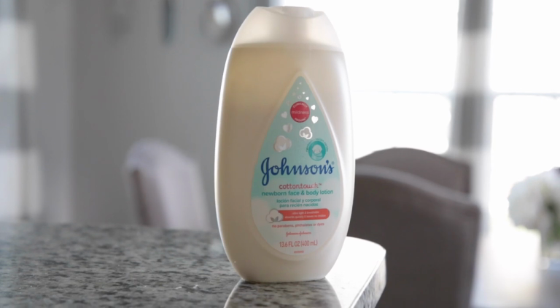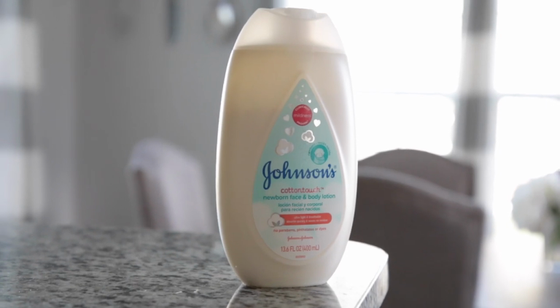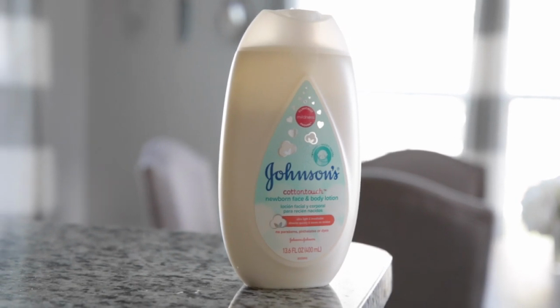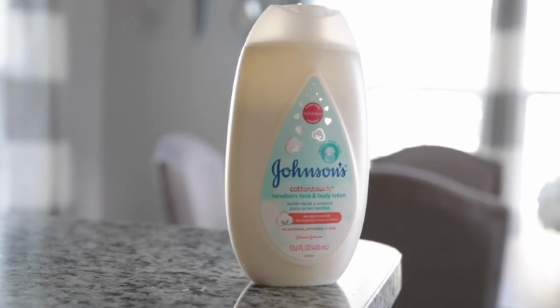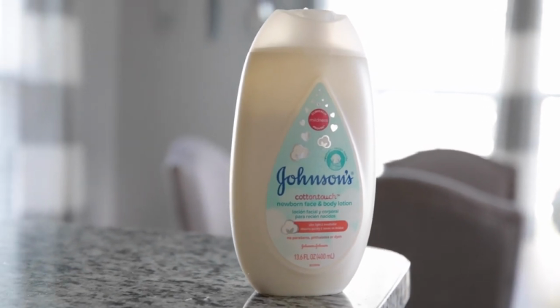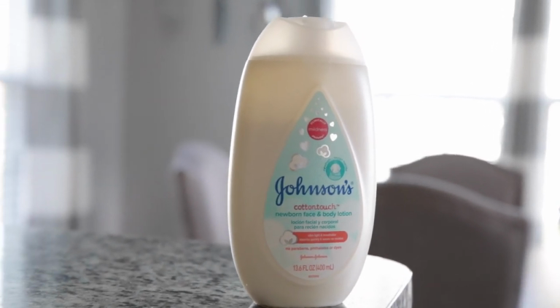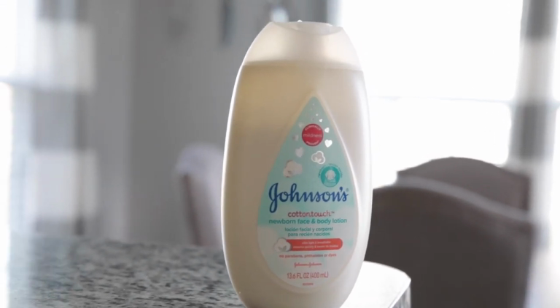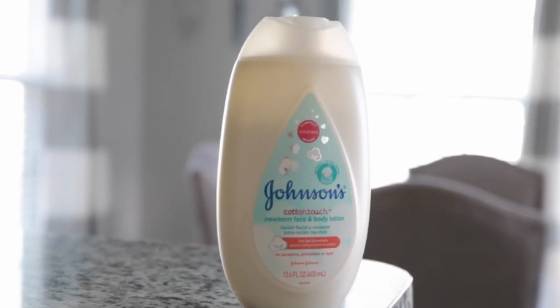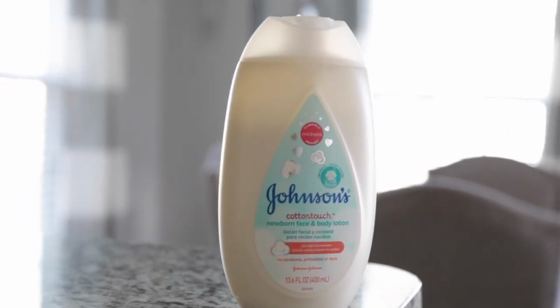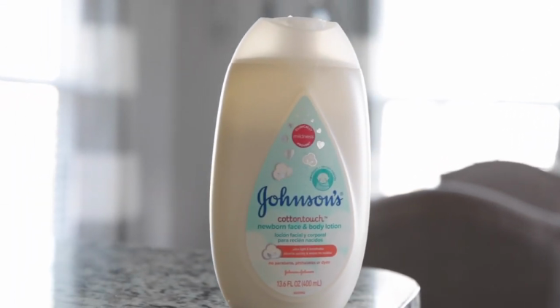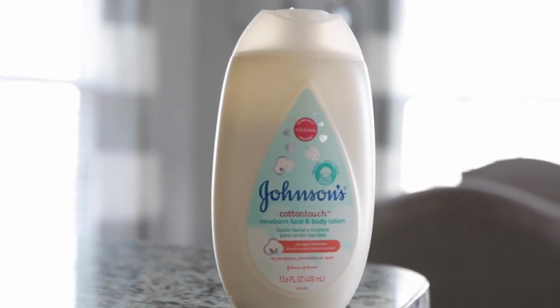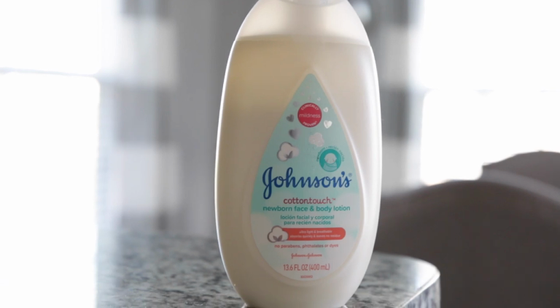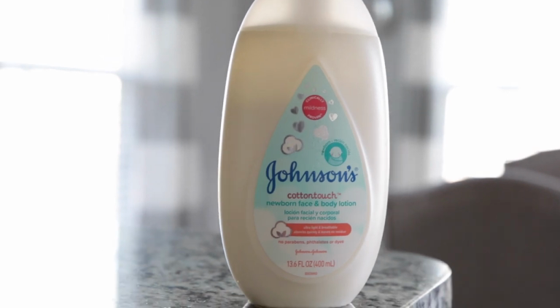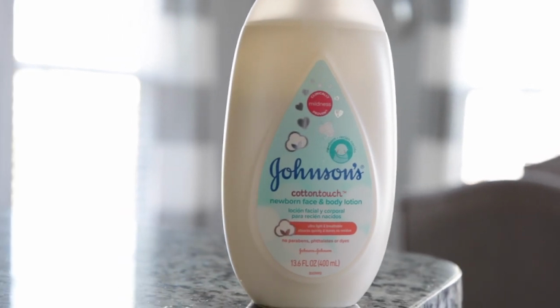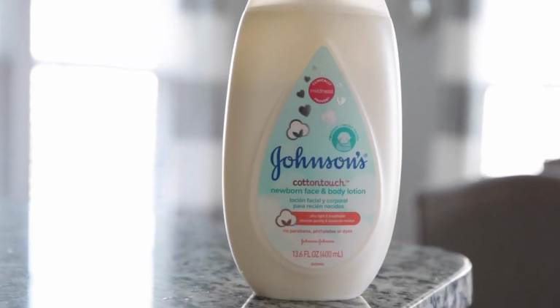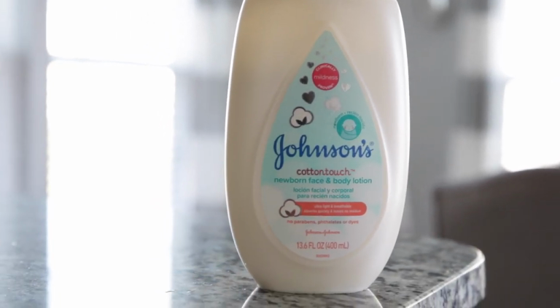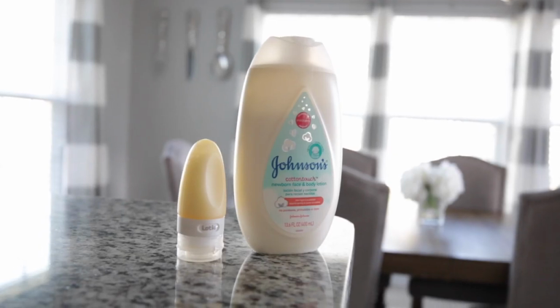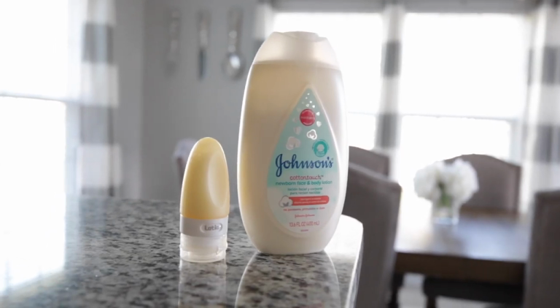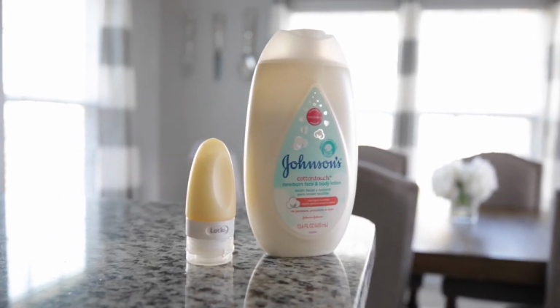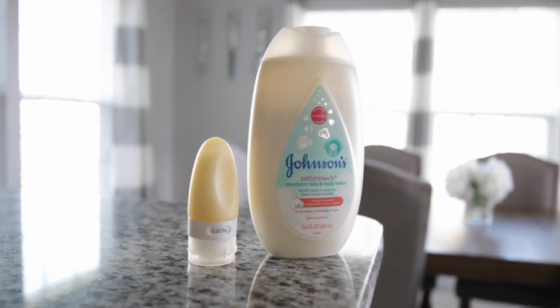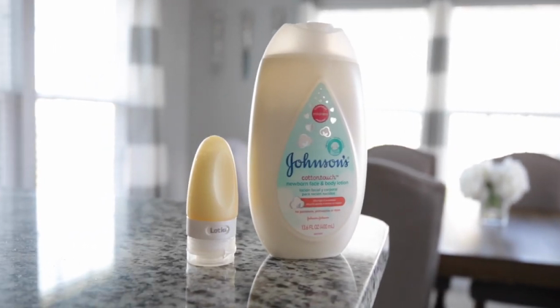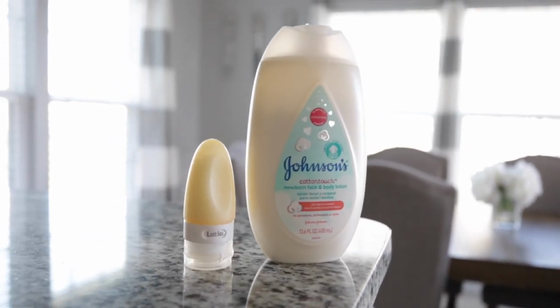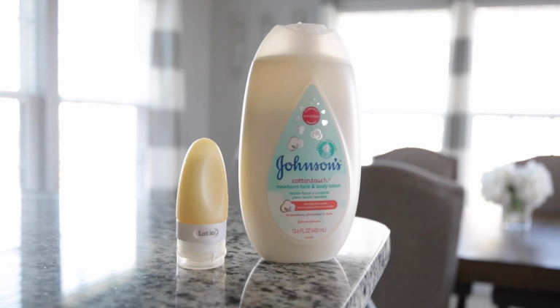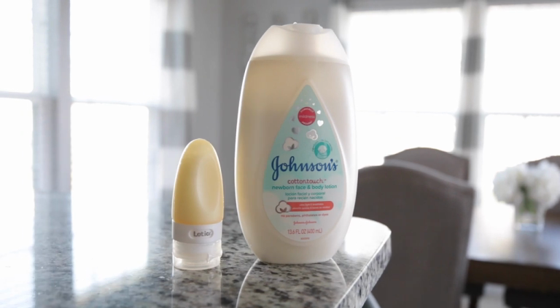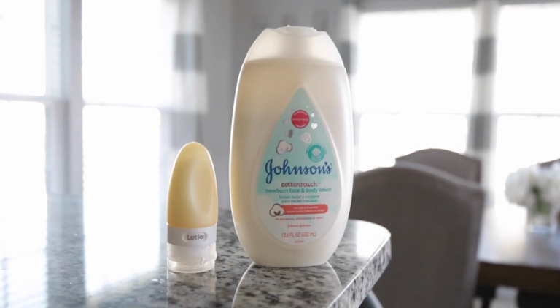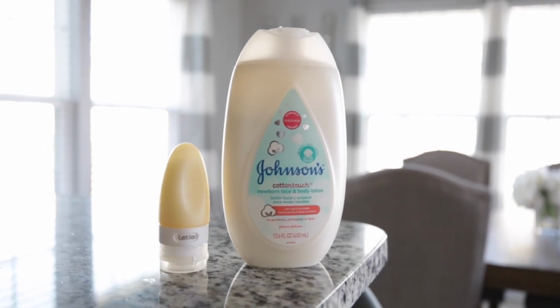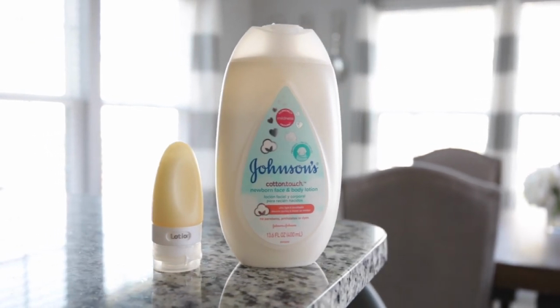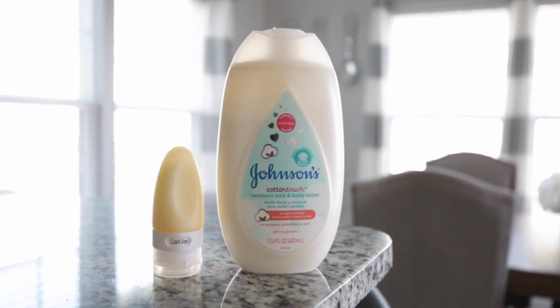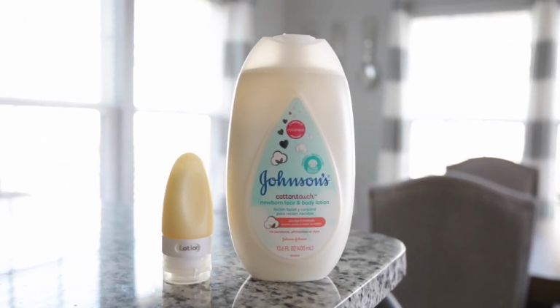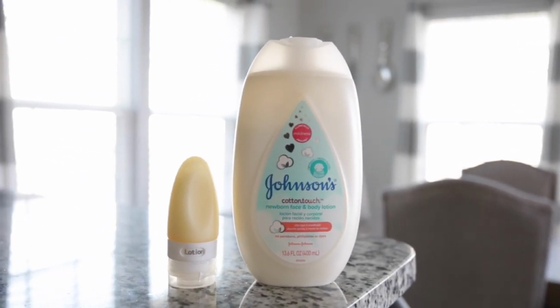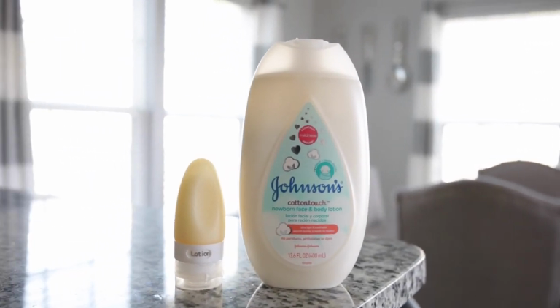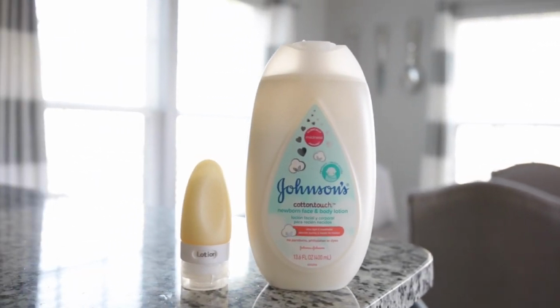Hey guys, today's video is sponsored by Johnson's. I've mentioned in a few previous videos, which I'll link in the description box, that Johnson's is all new from the inside out. Today I'm going to be doing an experiment showing you the difference between Johnson's cotton touch lotion and a competitor lotion.